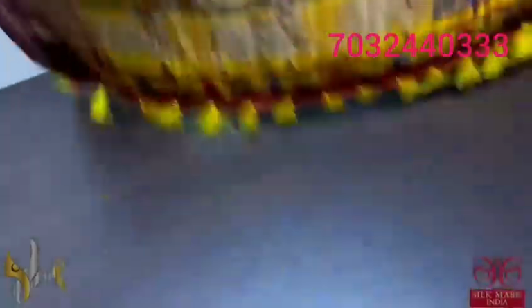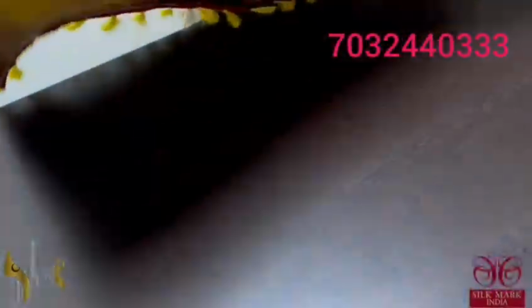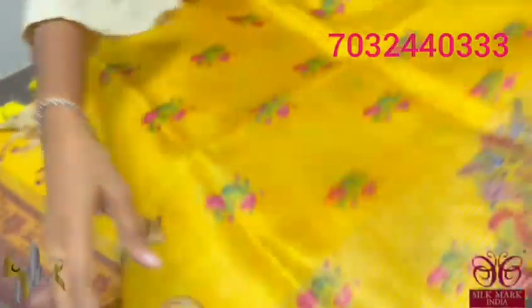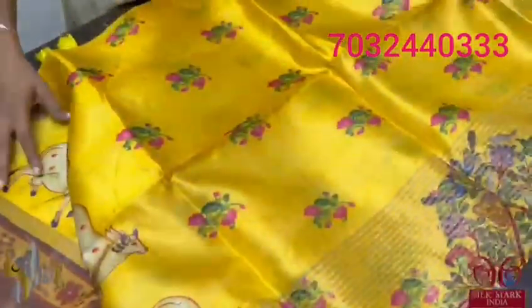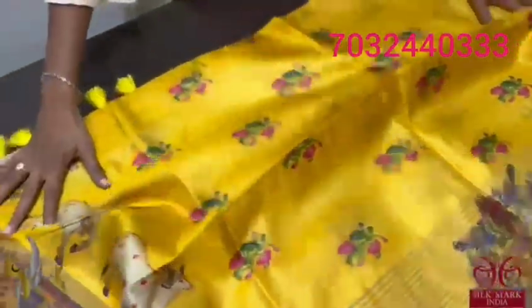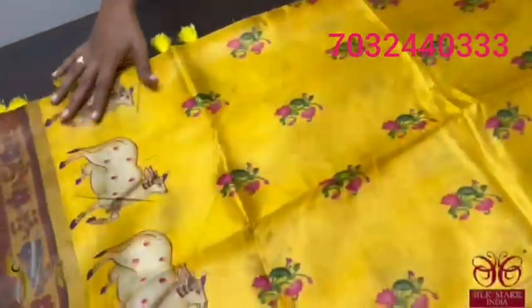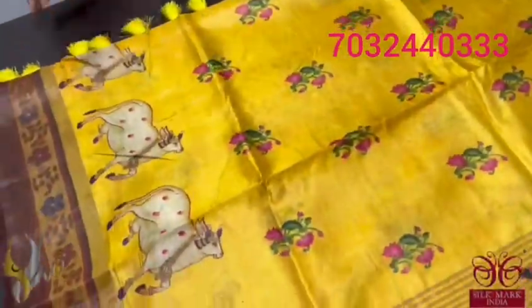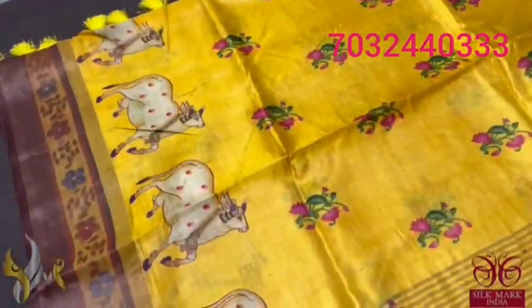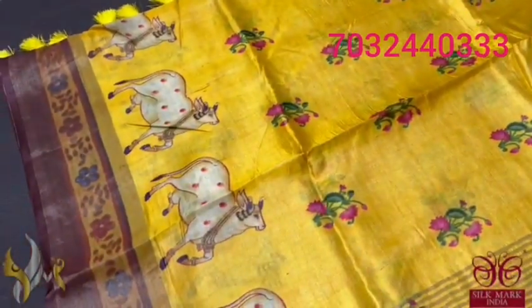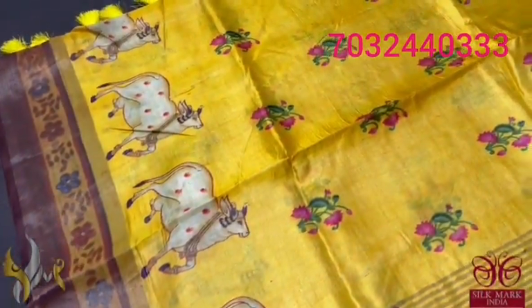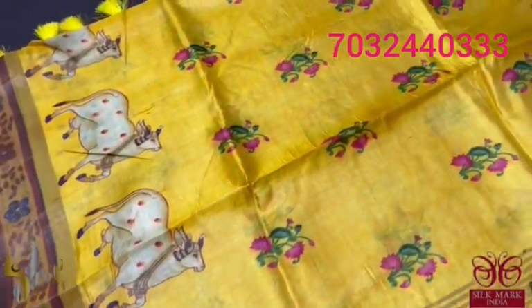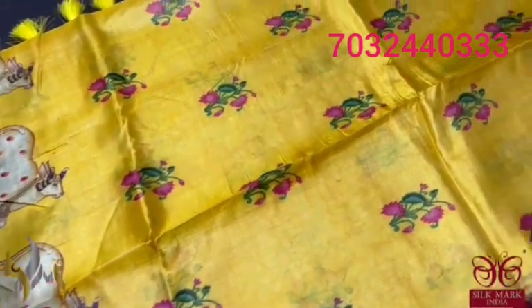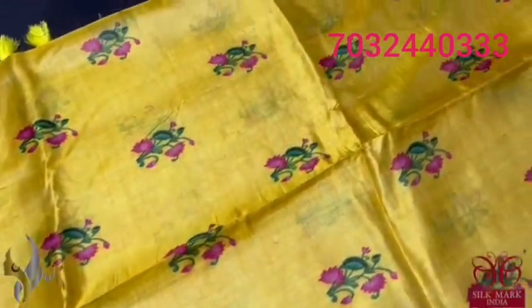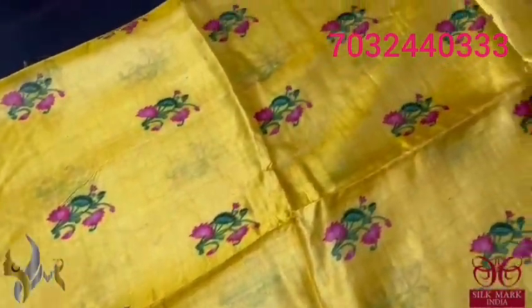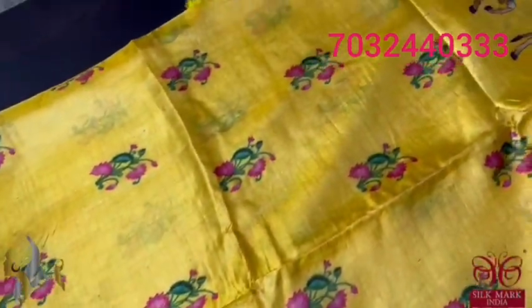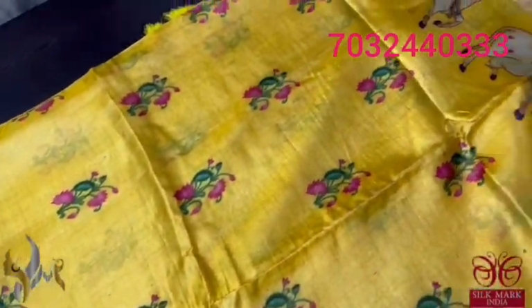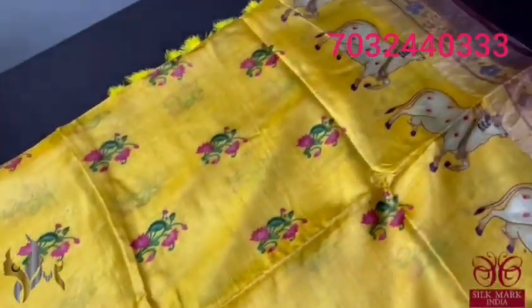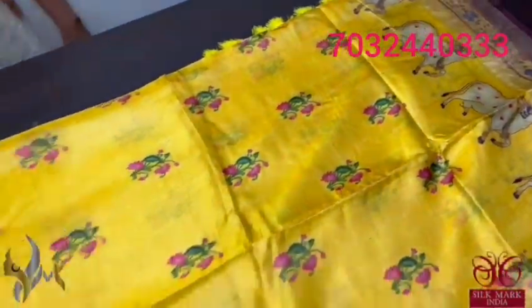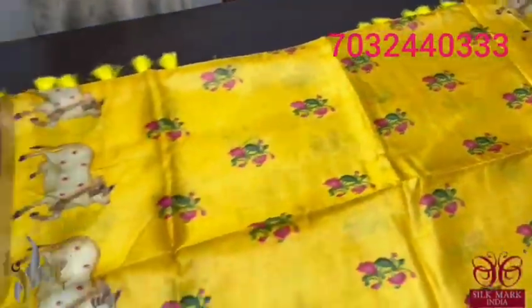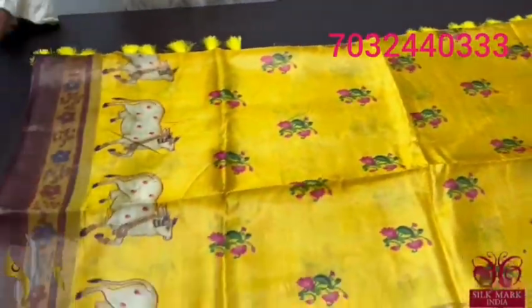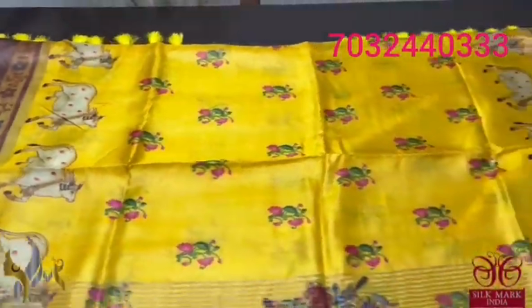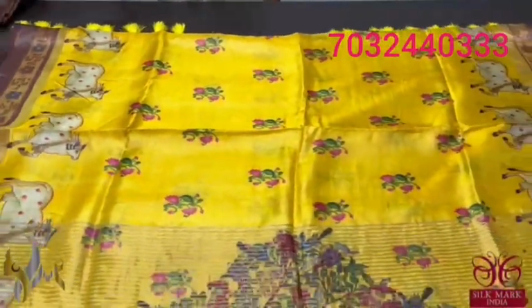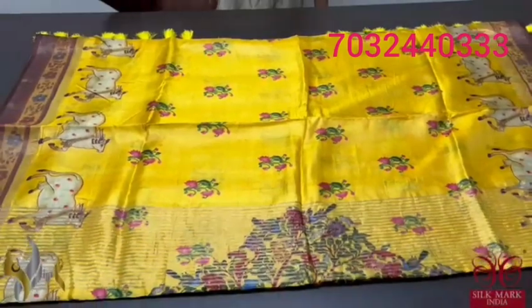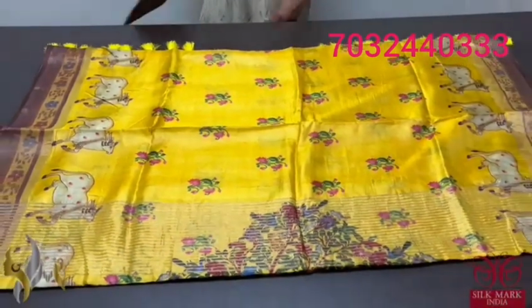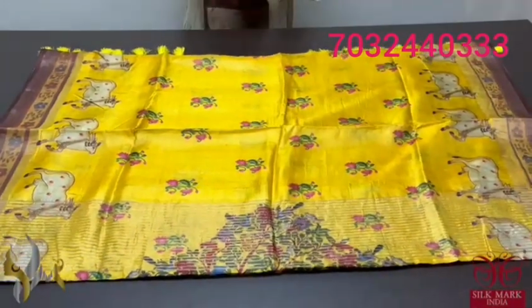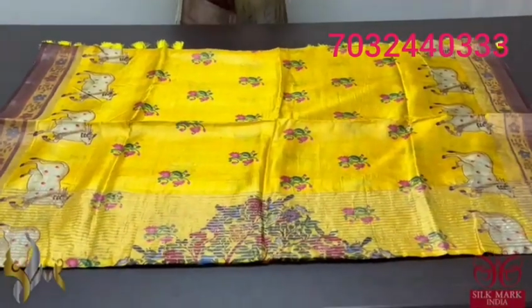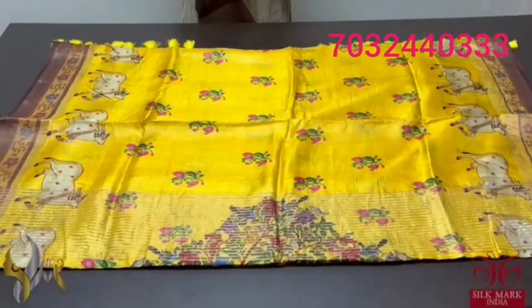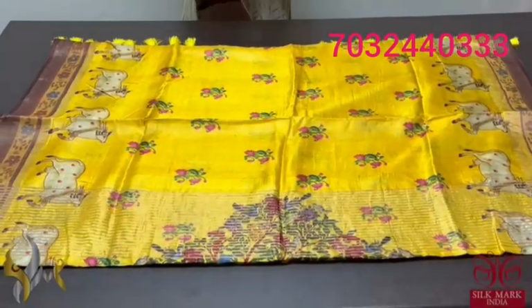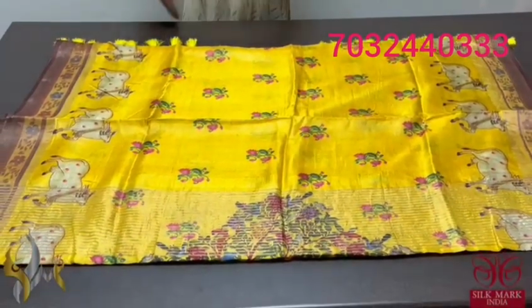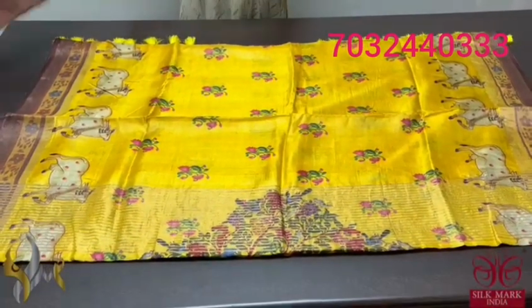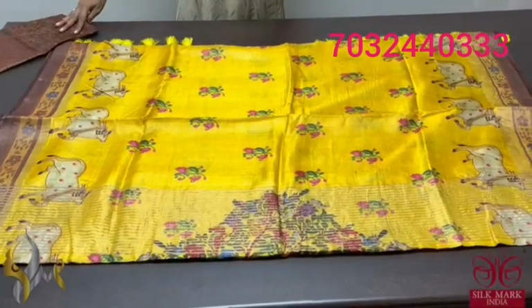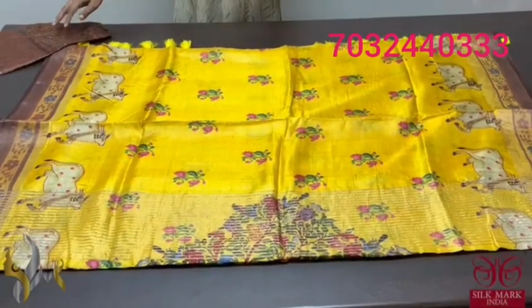The saree is bright yellow — beautiful bright yellow. With top and bottom we have the Pichuai cows, and on the centre part we have the lotus plant design, elegantly printed. Beautiful saree, soft and elegant, concept oriented printing on tassel — comes with authentic silk.